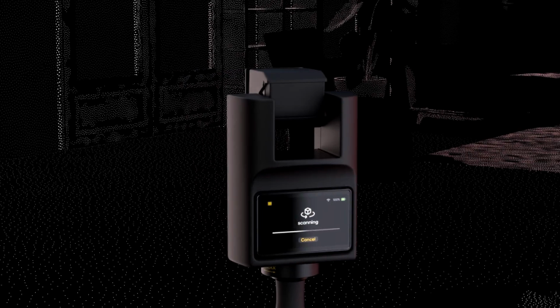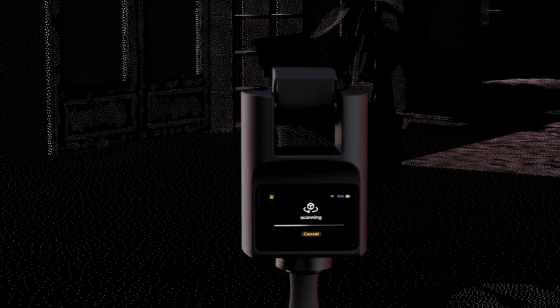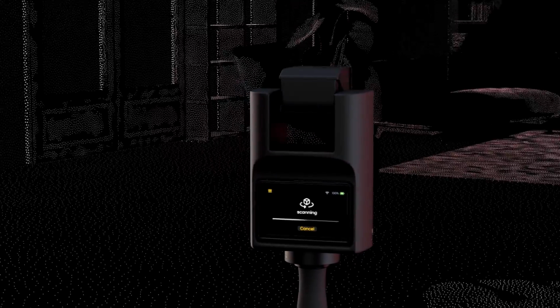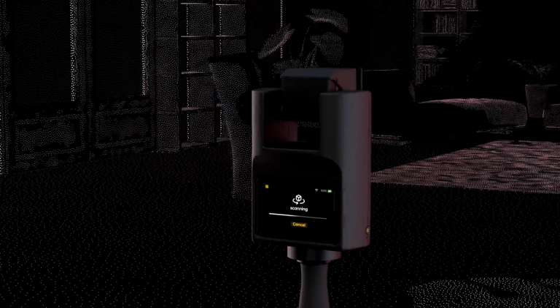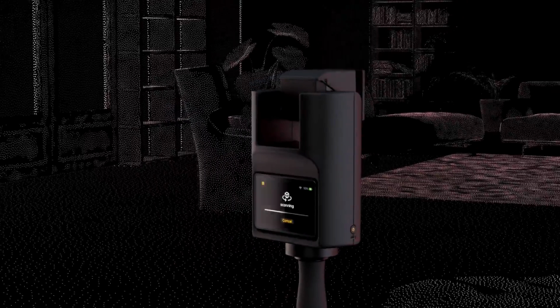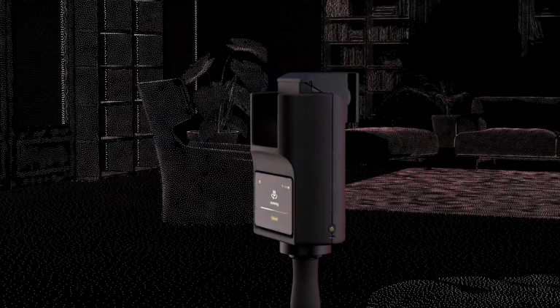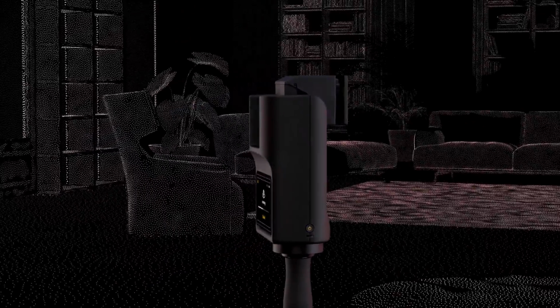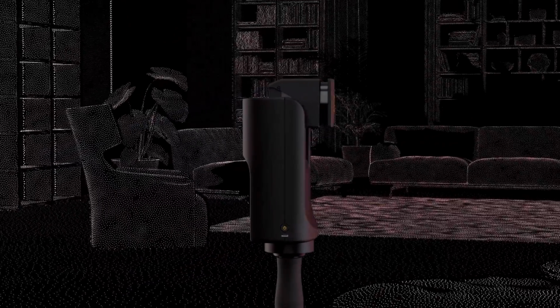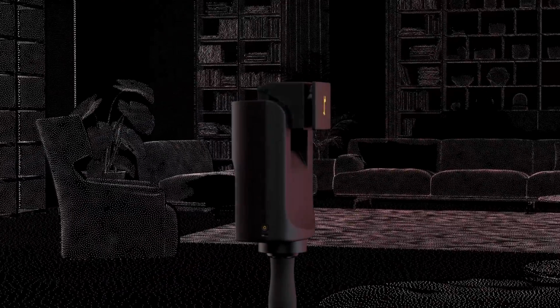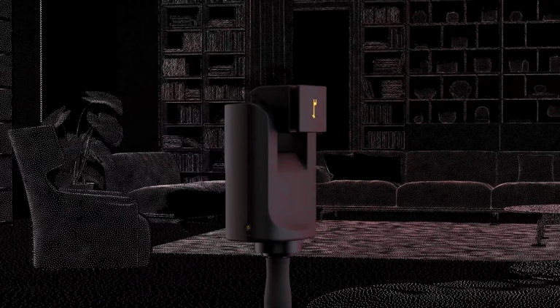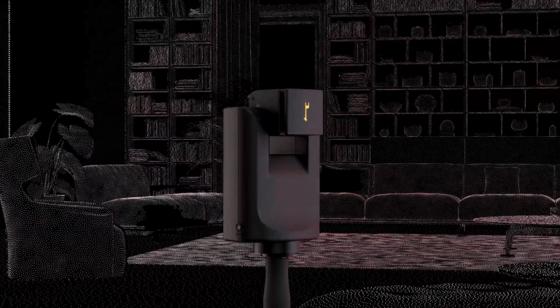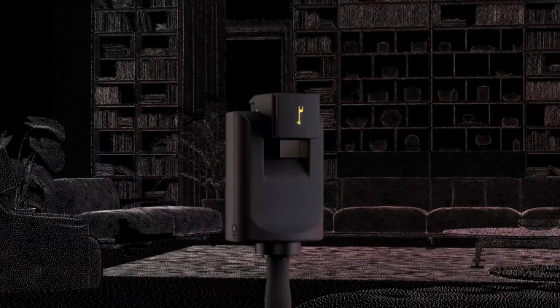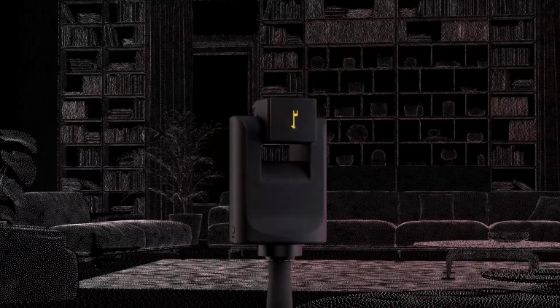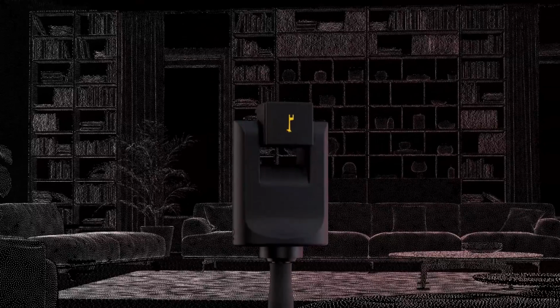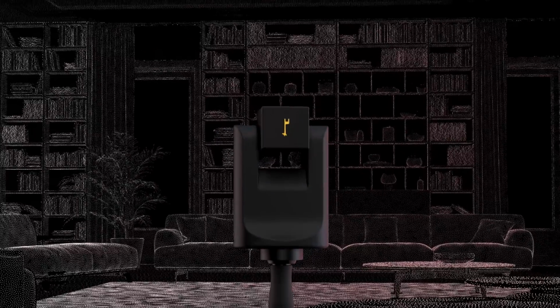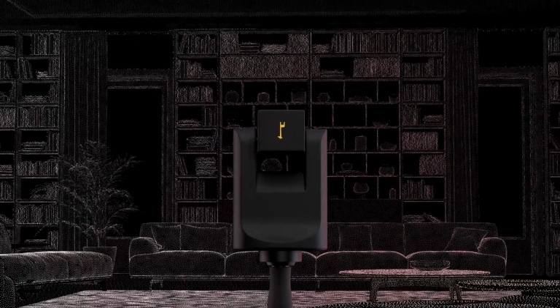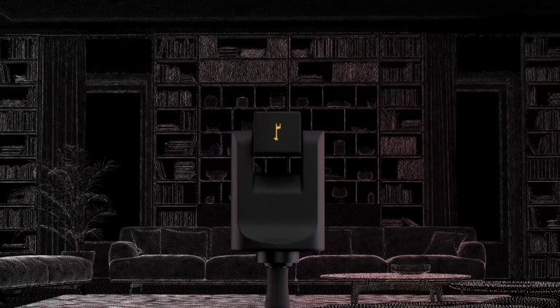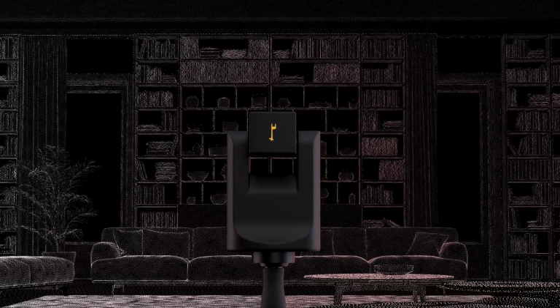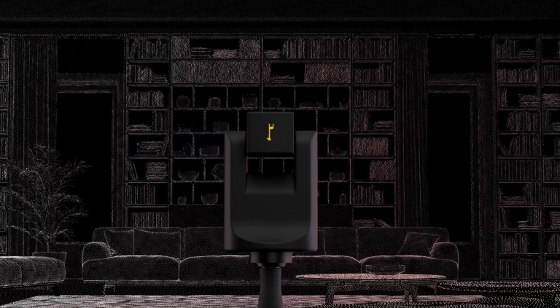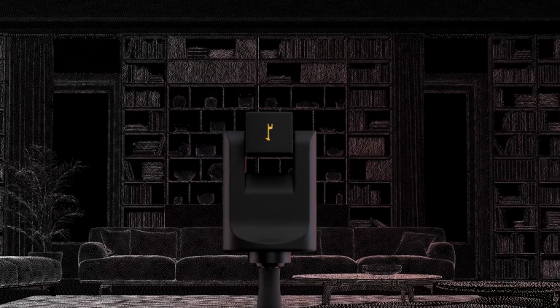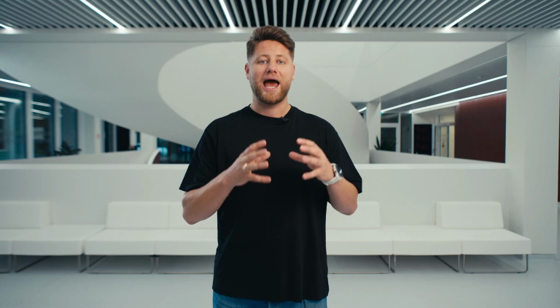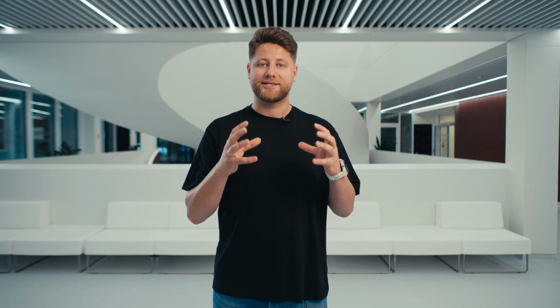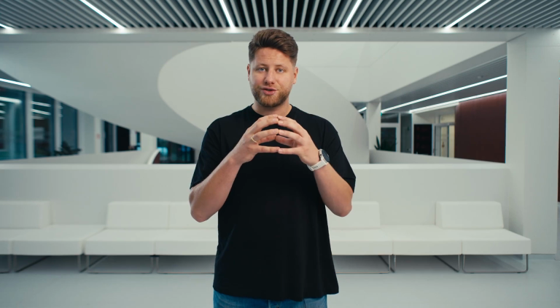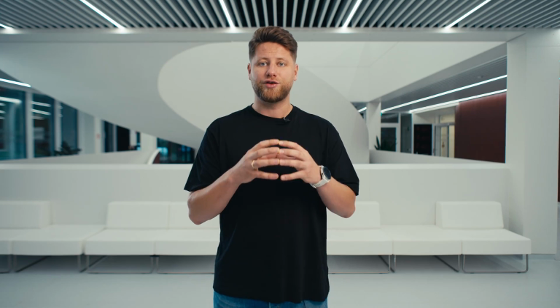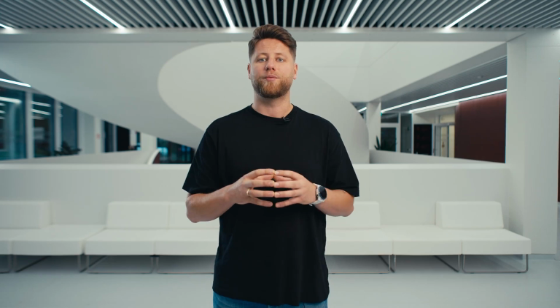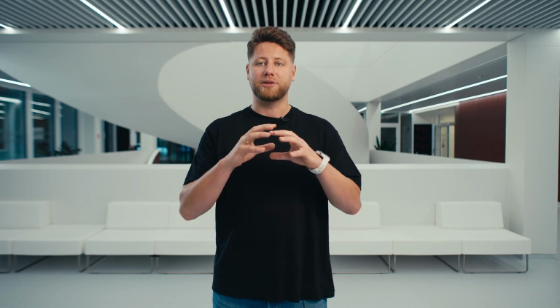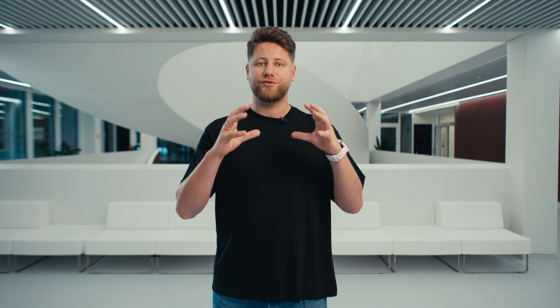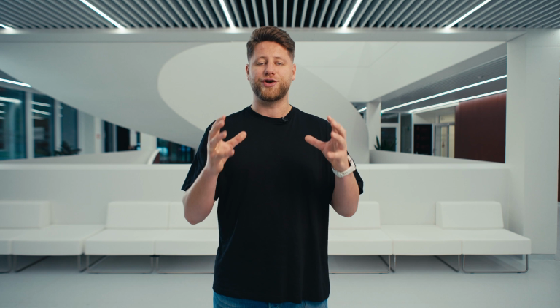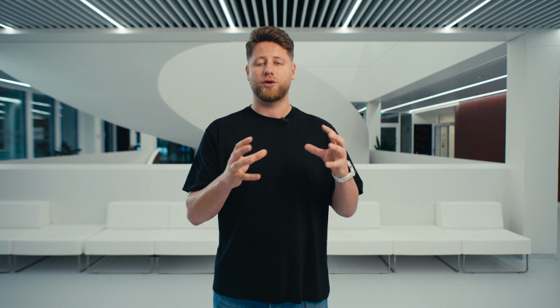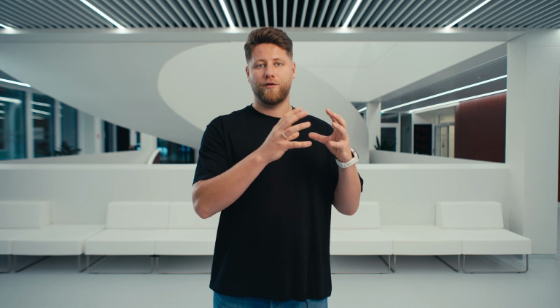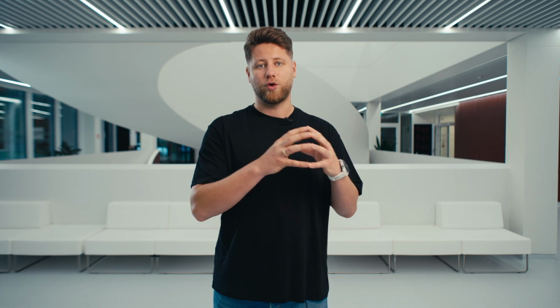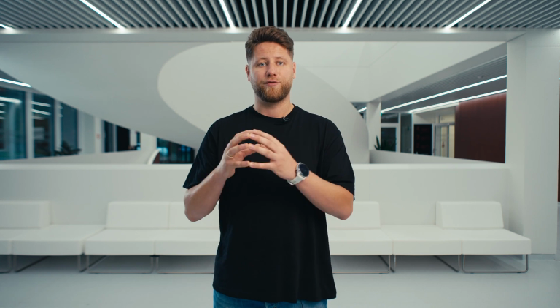allowing you to create PointCloud models in under 60 seconds. These PointClouds form a structure which are colorized using the visual data and stitched together to form a complete 3D visual, floor by floor.